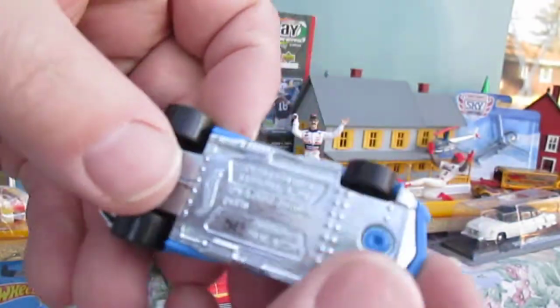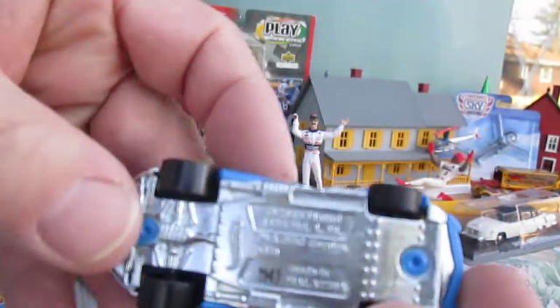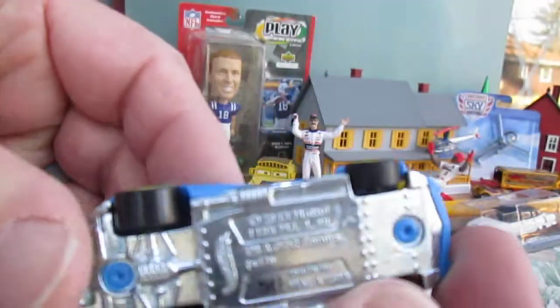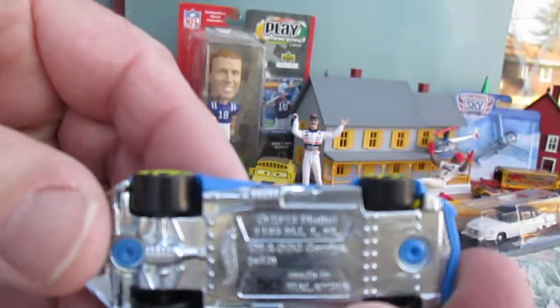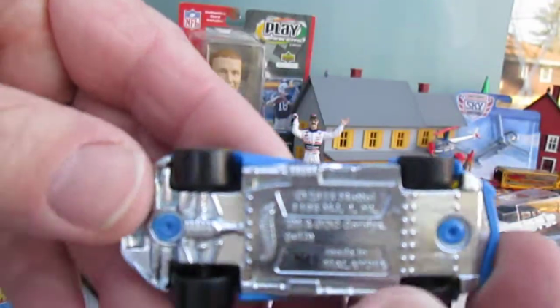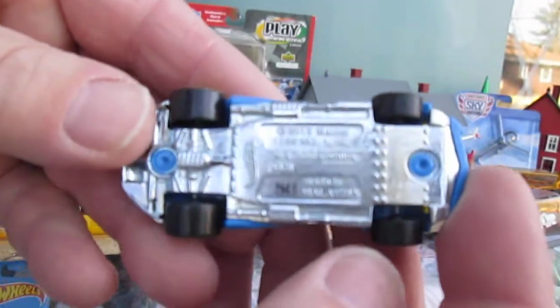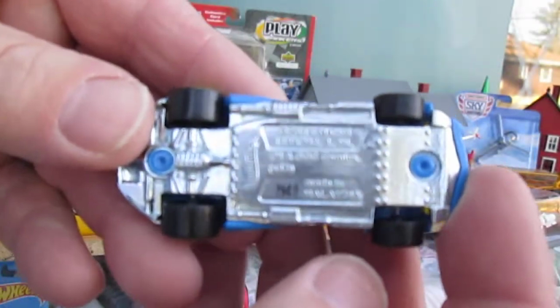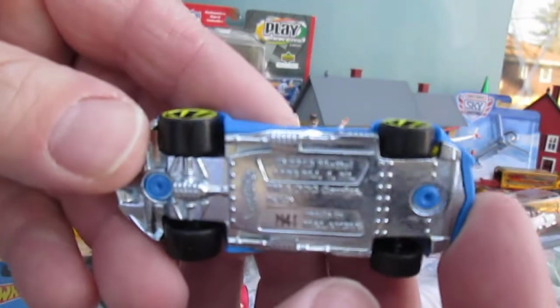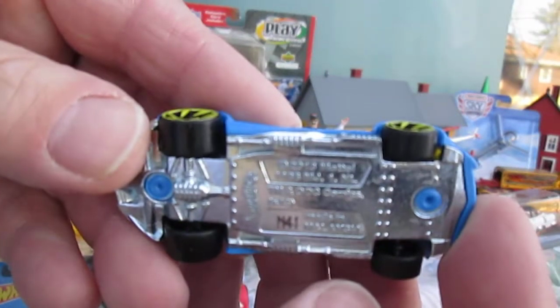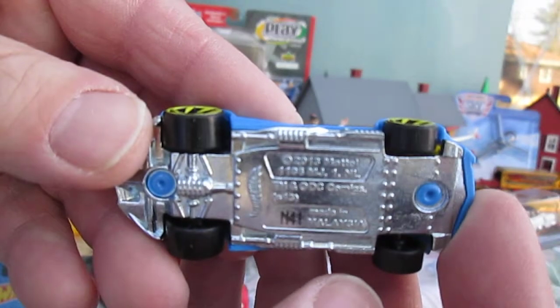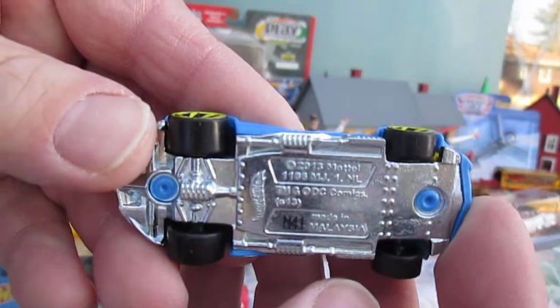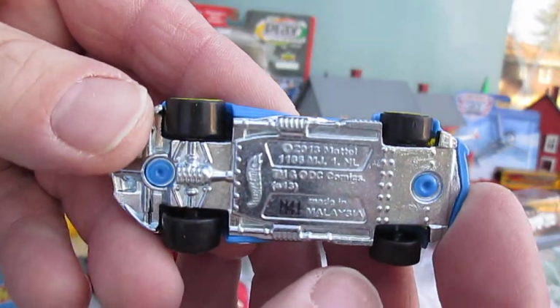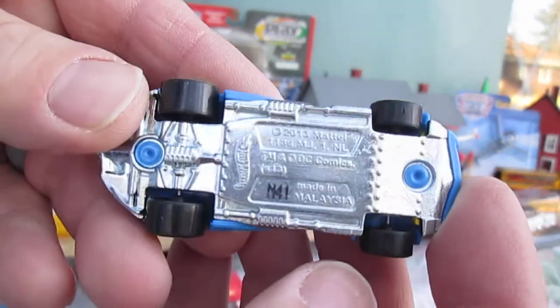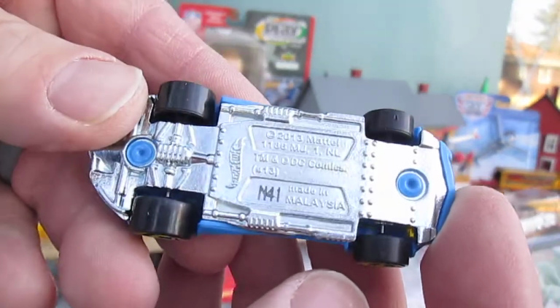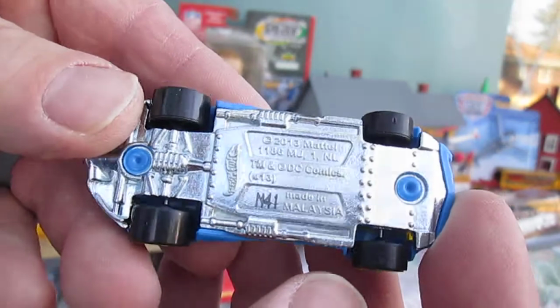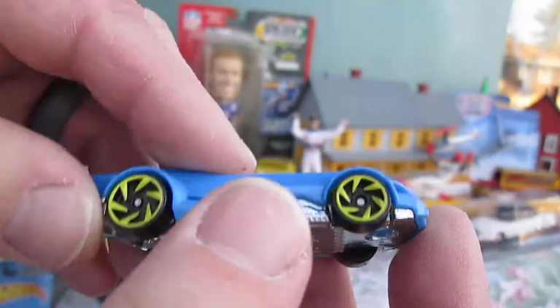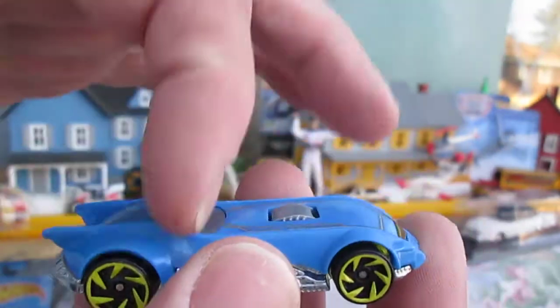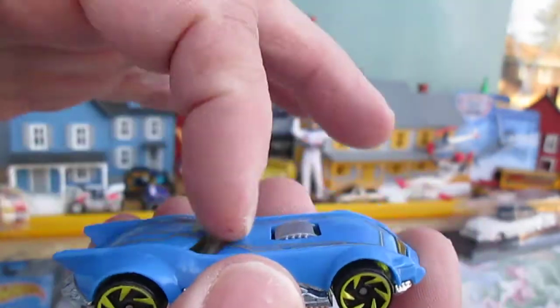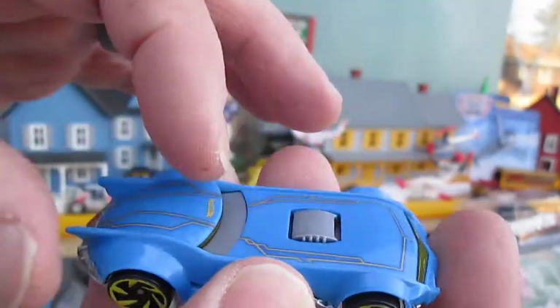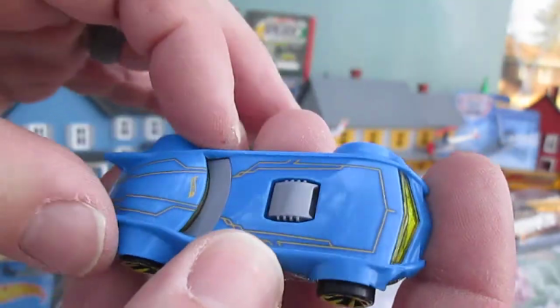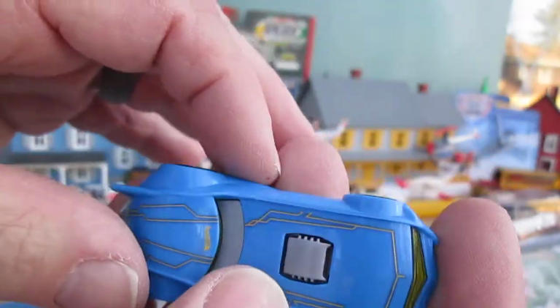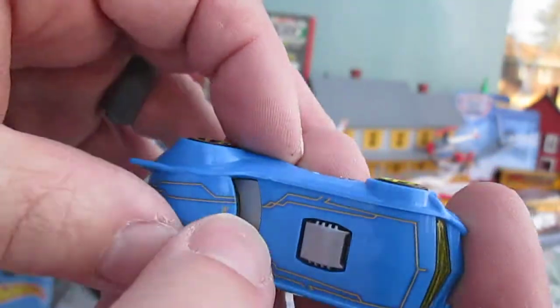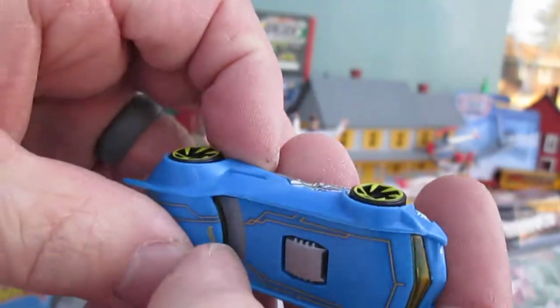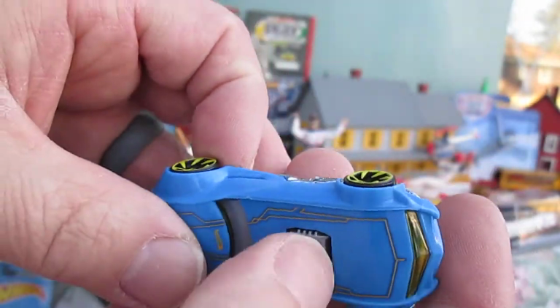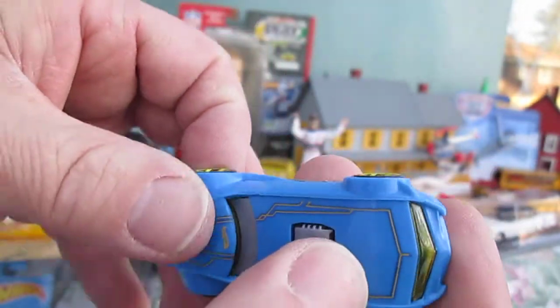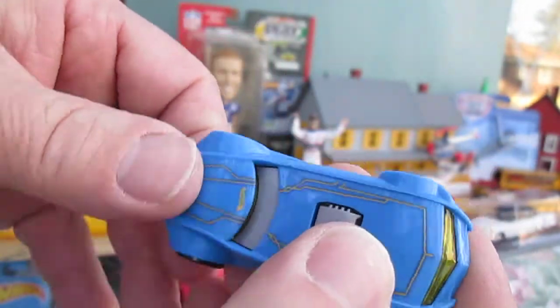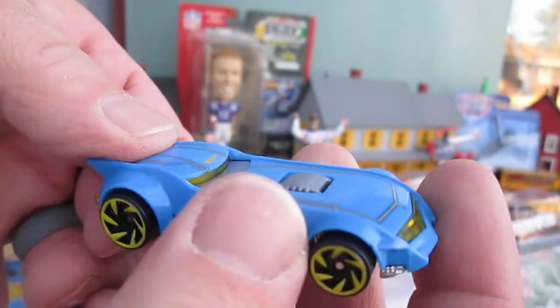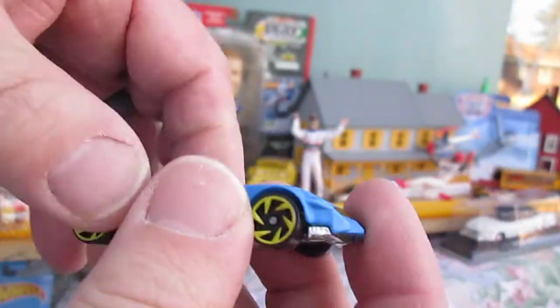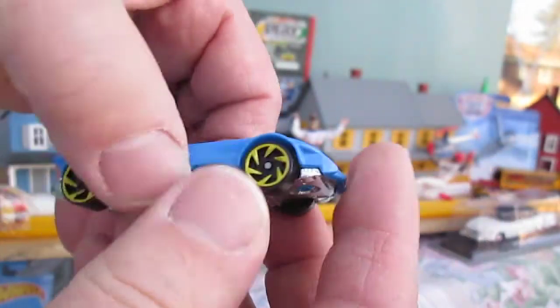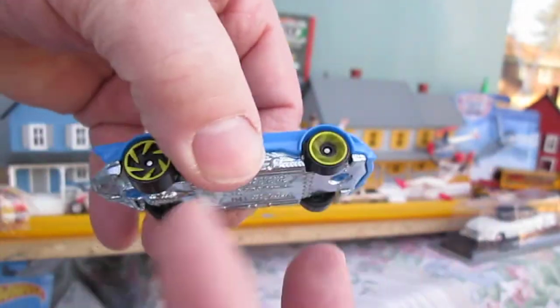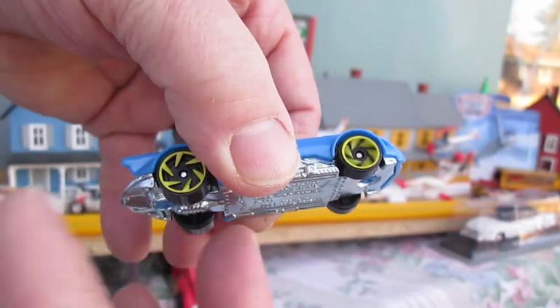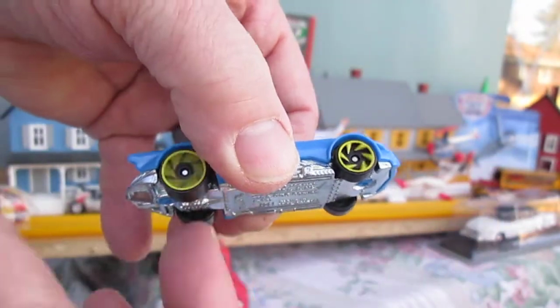Metal on the bottom. All that blue and gray is plastic. Wheels seem to roll very well.